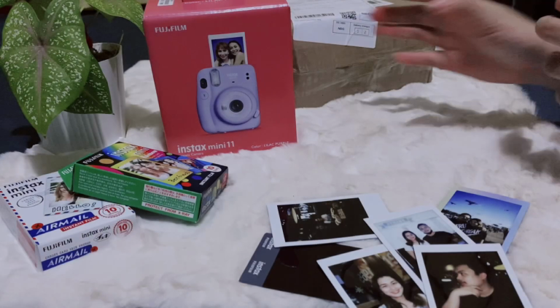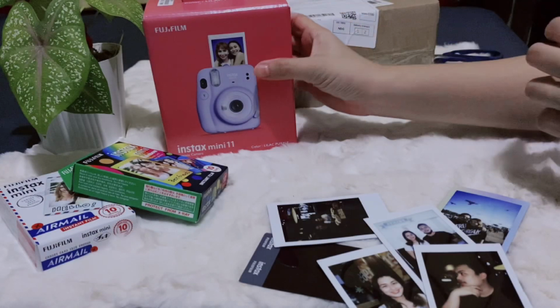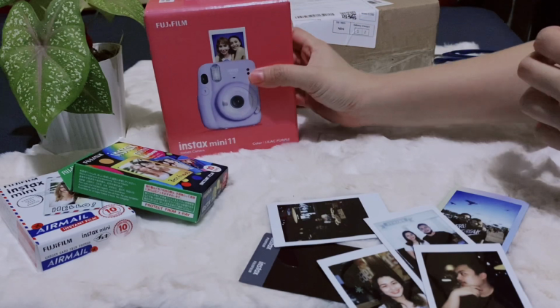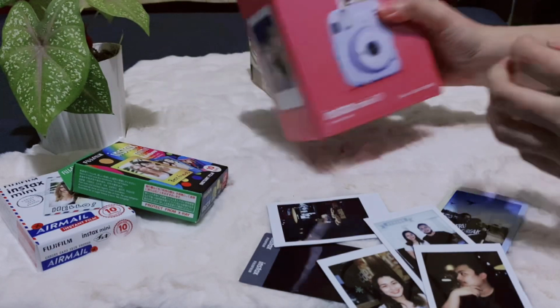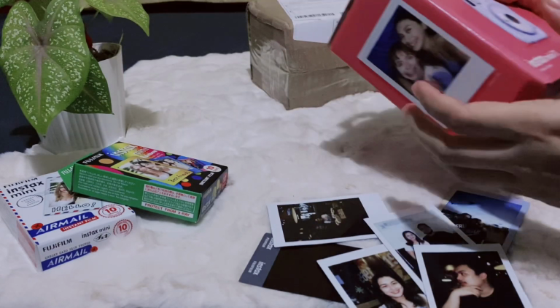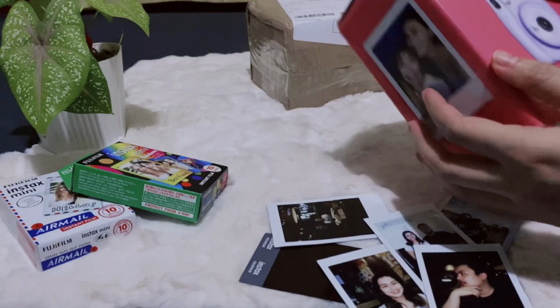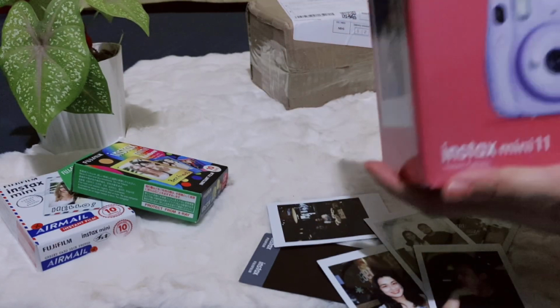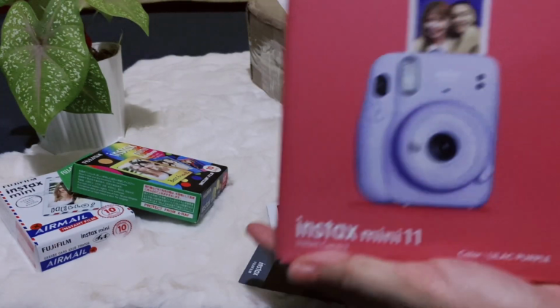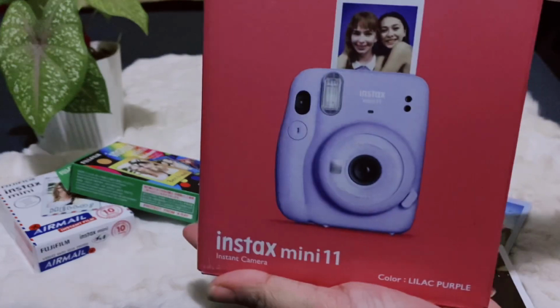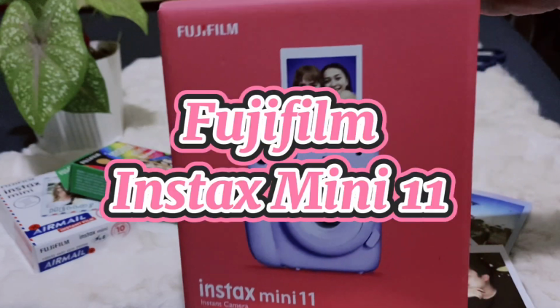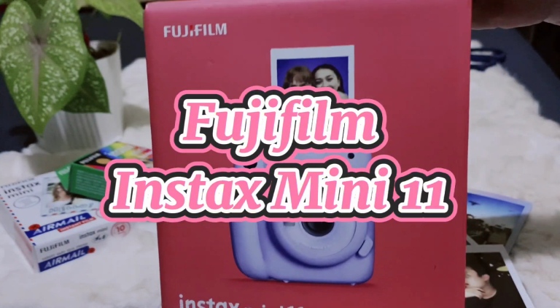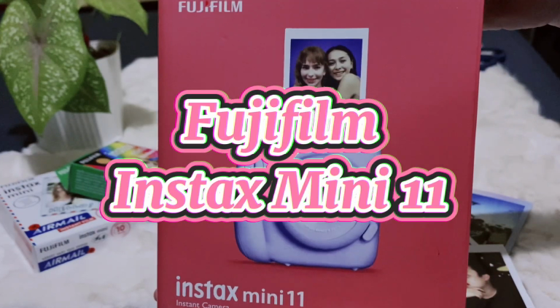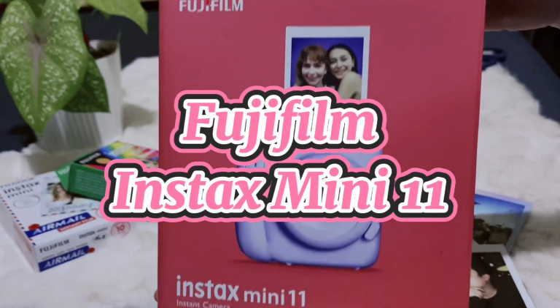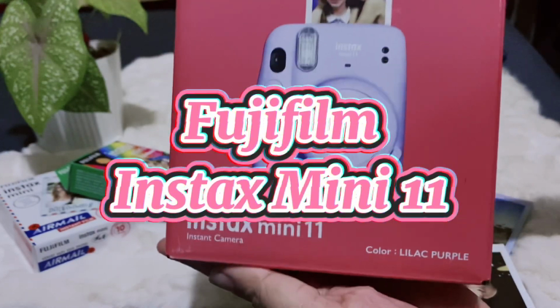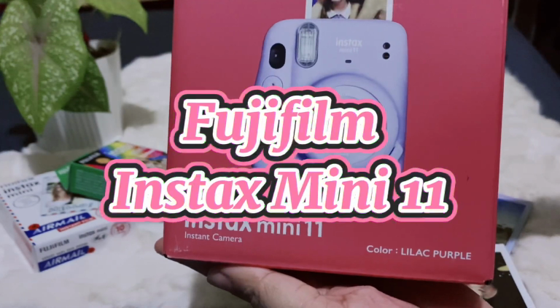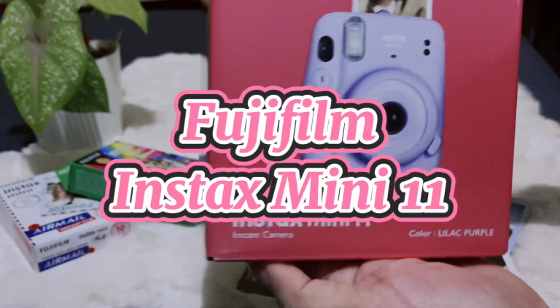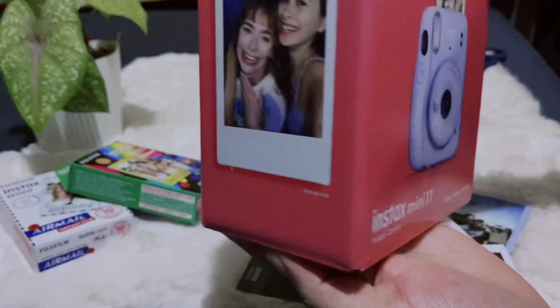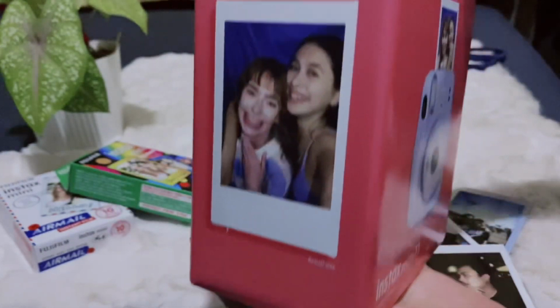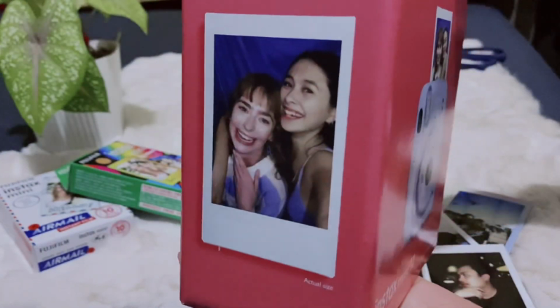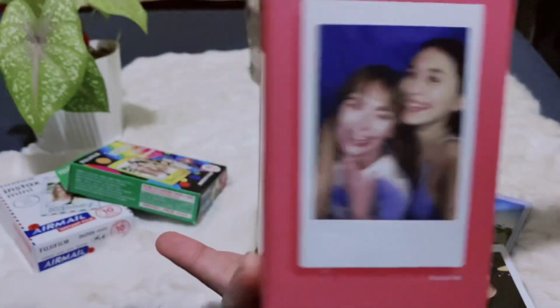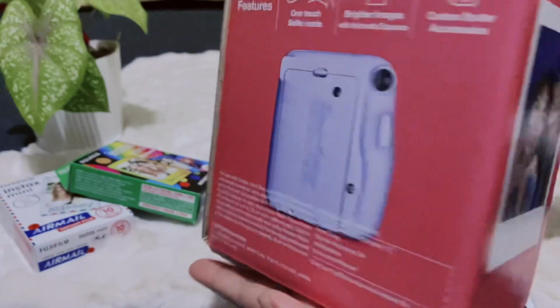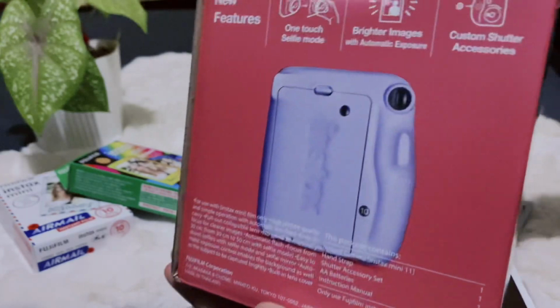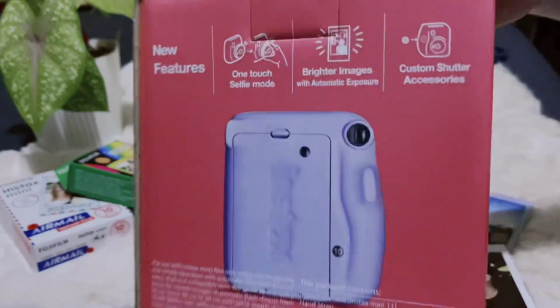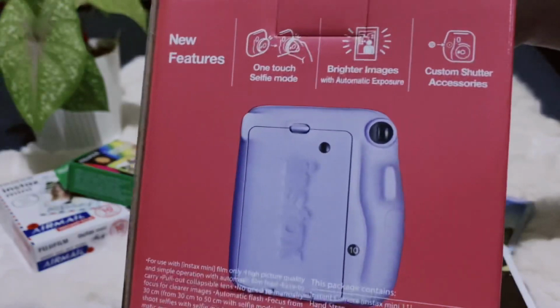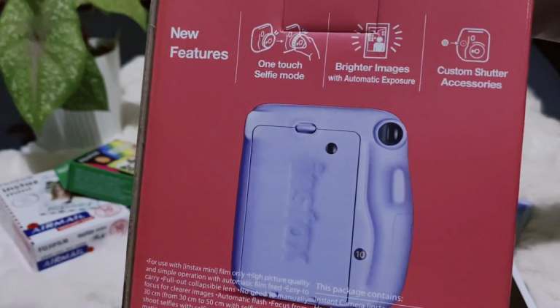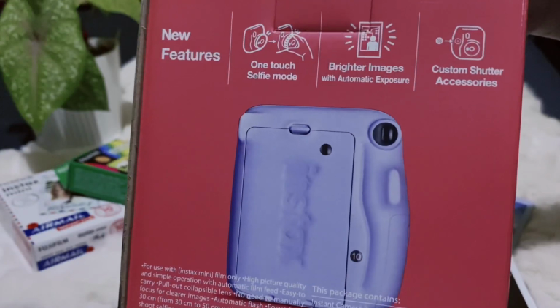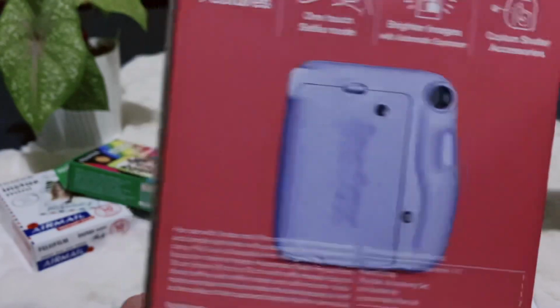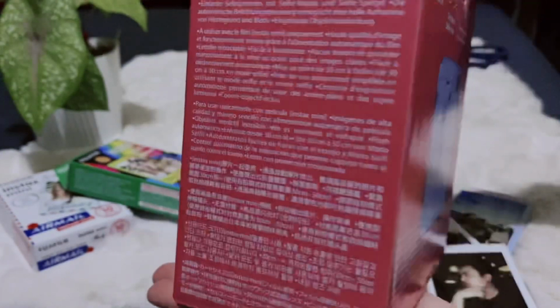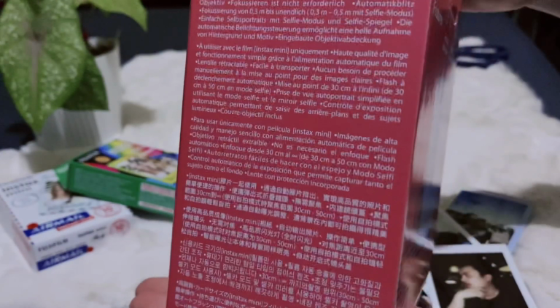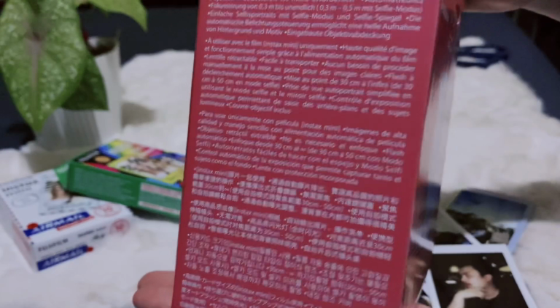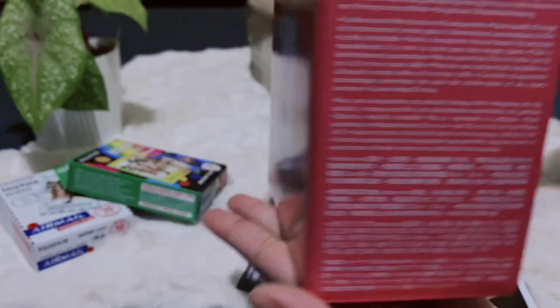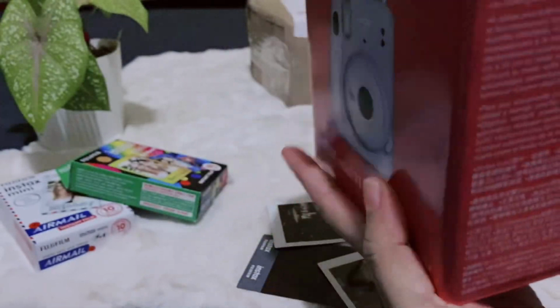Hi, Caribbean! So now, we're going to unbox this Instax Mini 11 from Fujifilm in the shade of Lilac Purple. Taray!